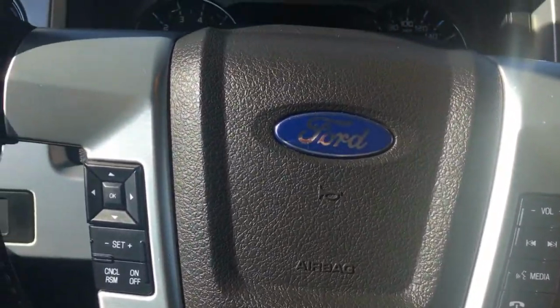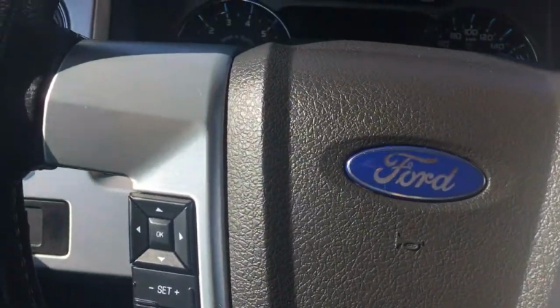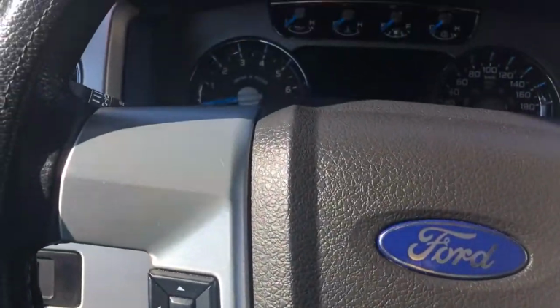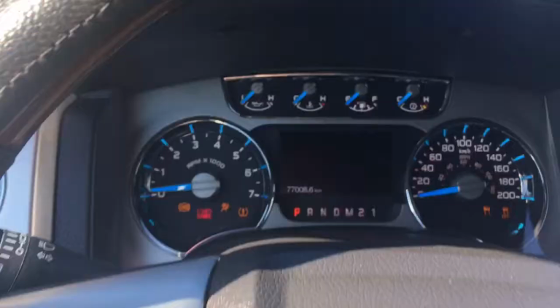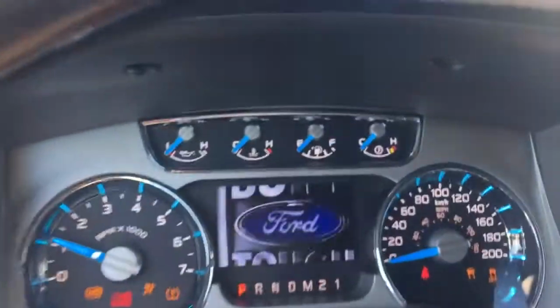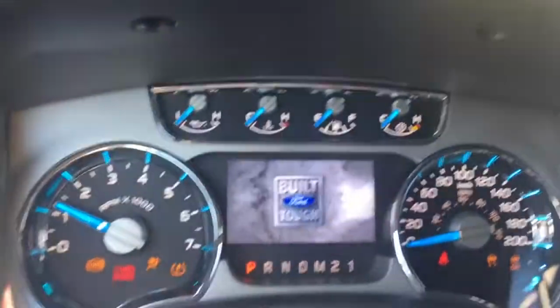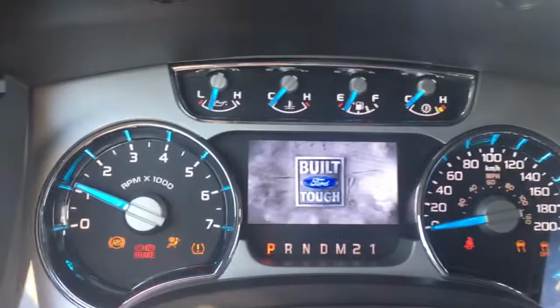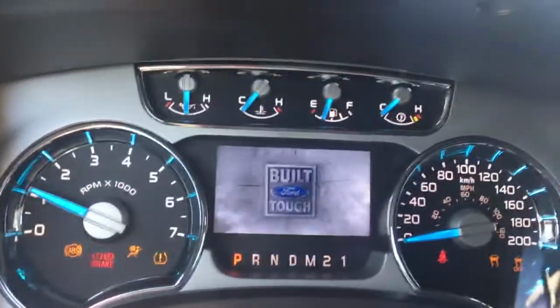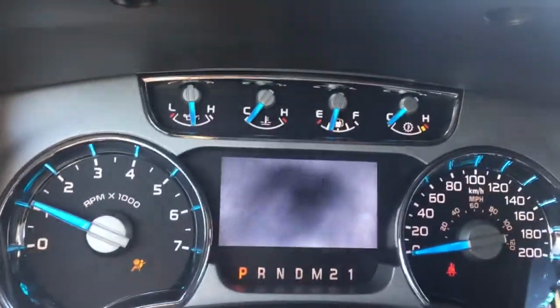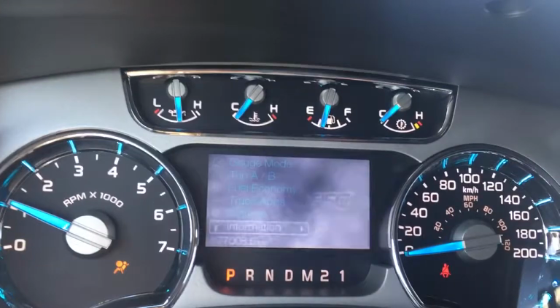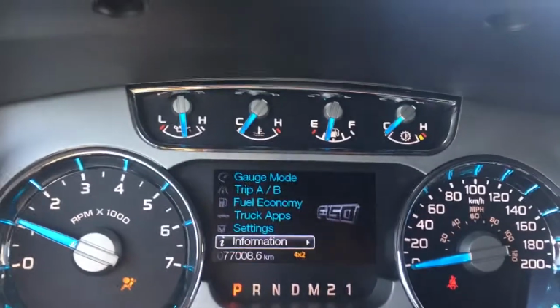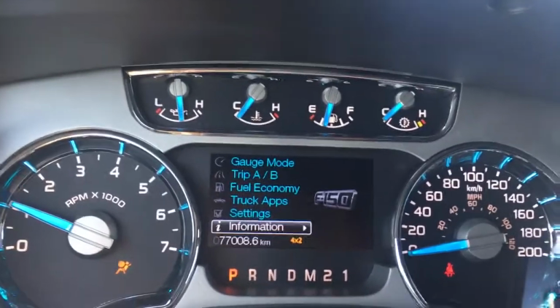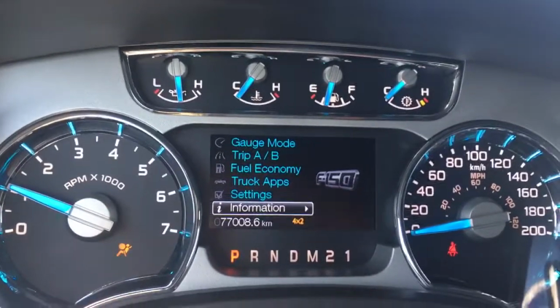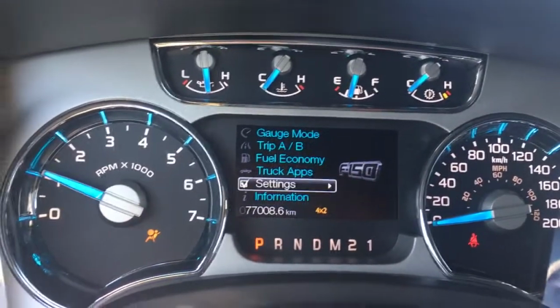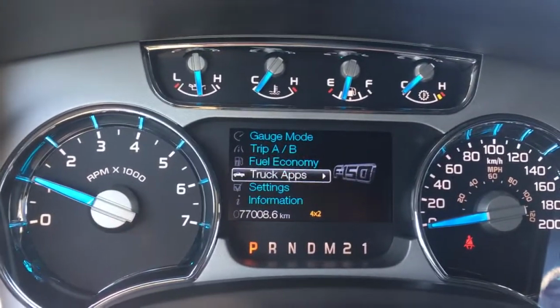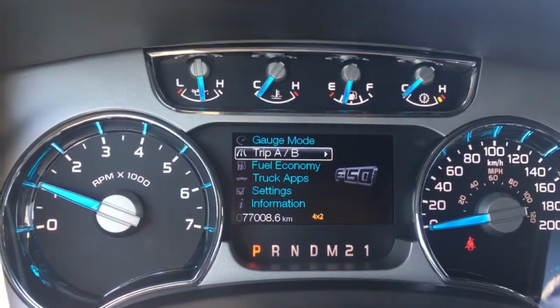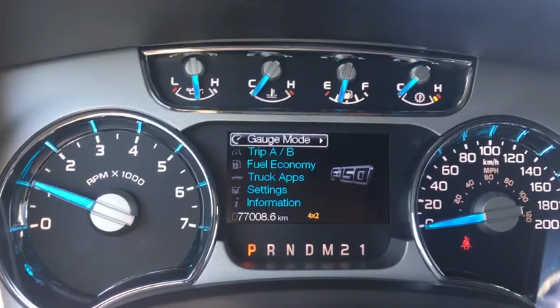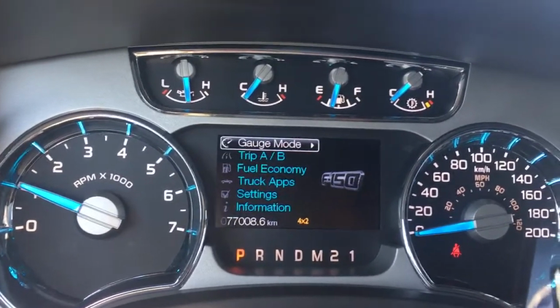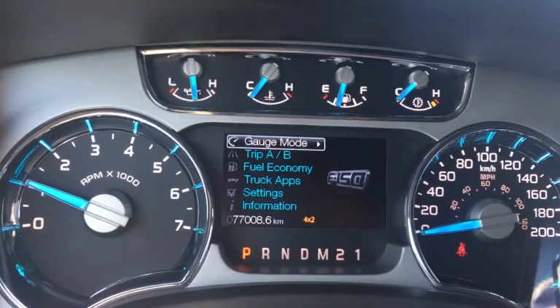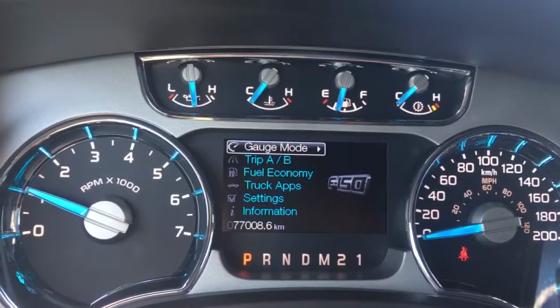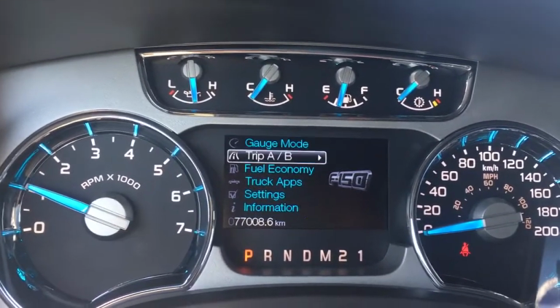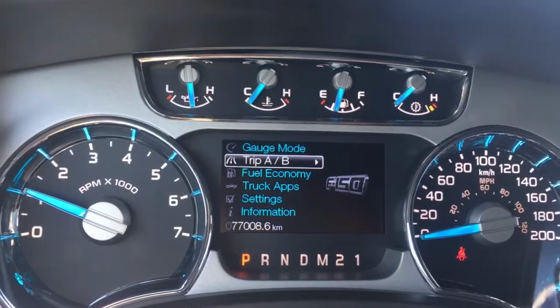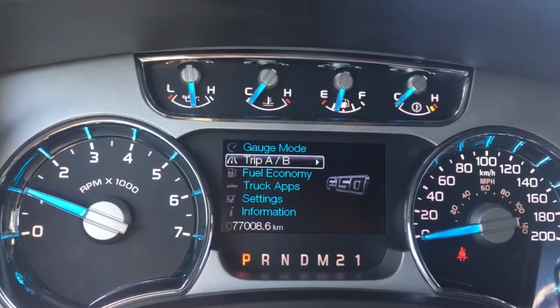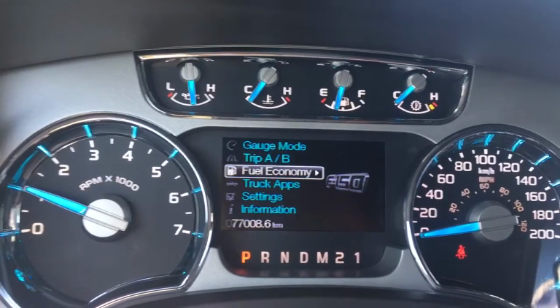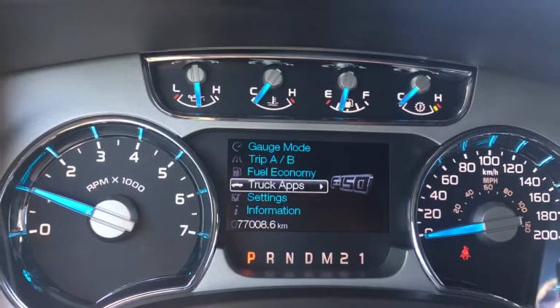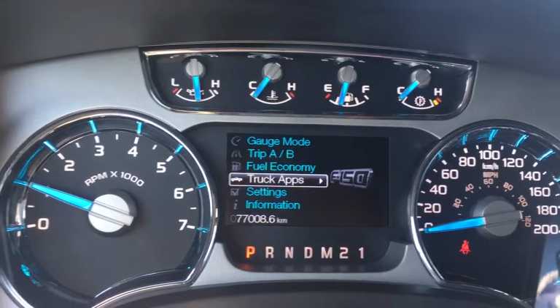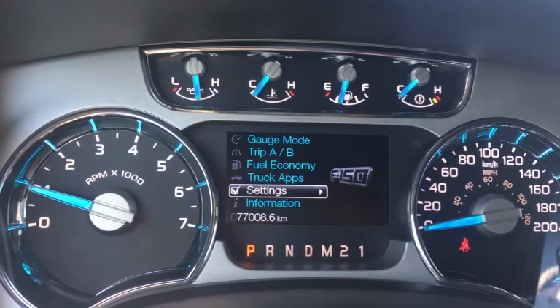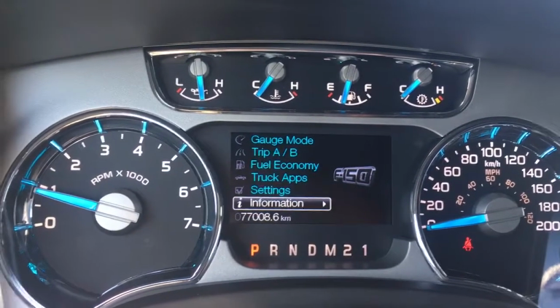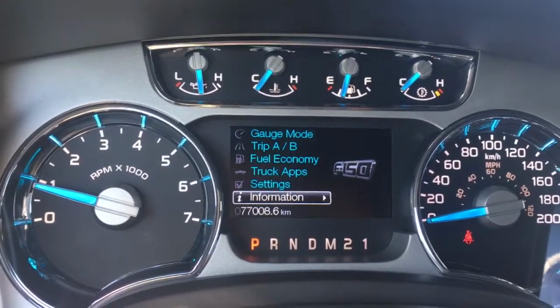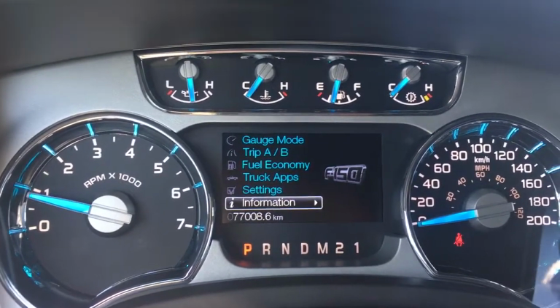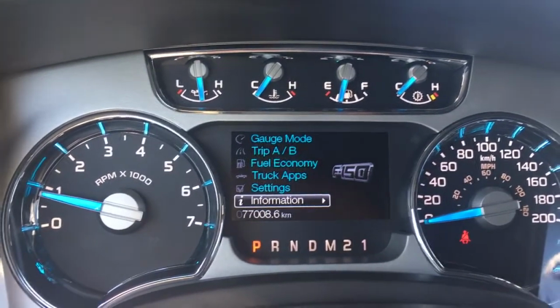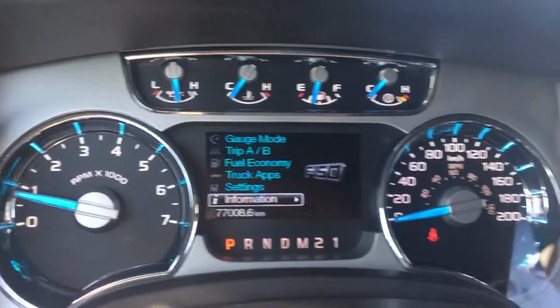When we start up the vehicle, we're going to see any important messages, and the menu will come up and we can toggle through that. Going to the top, you've got gauge mode, trip A/B, fuel economy, truck apps, settings, information — and they all have sub menus.